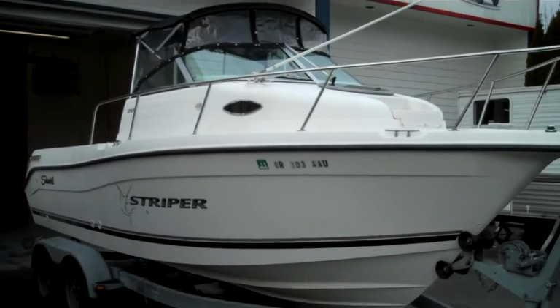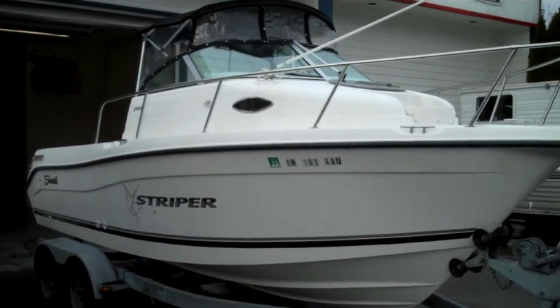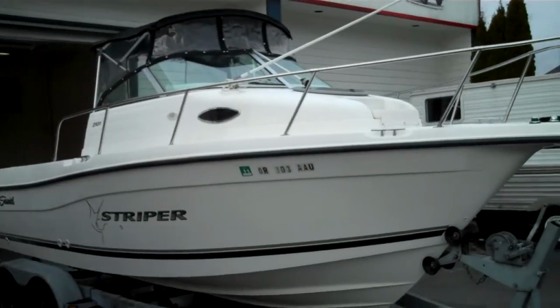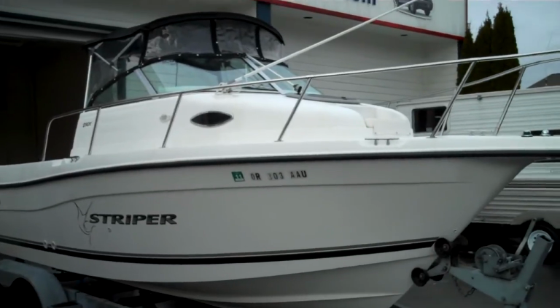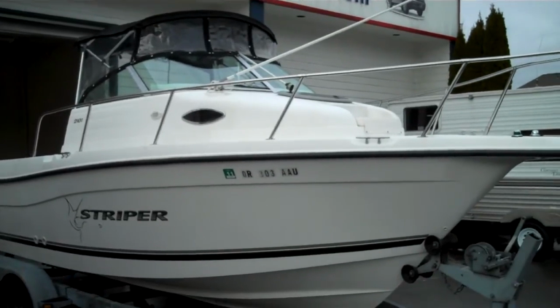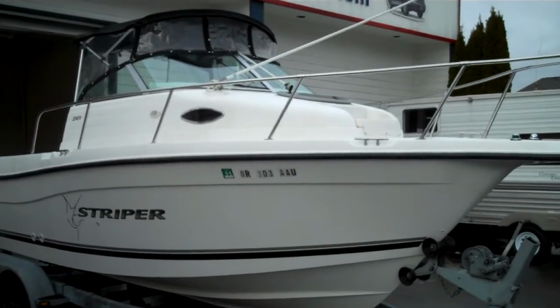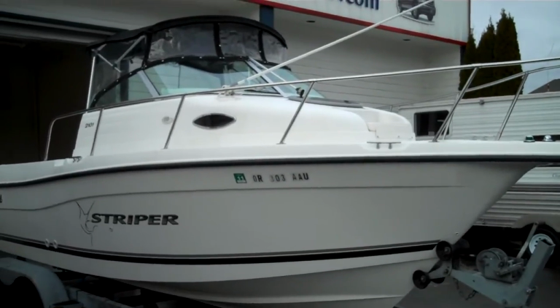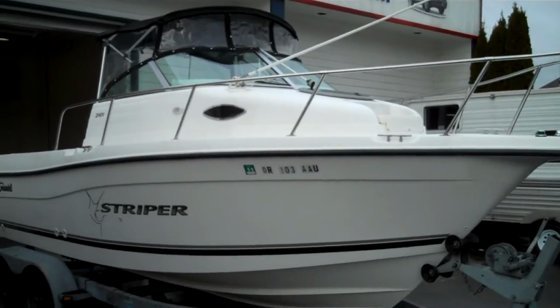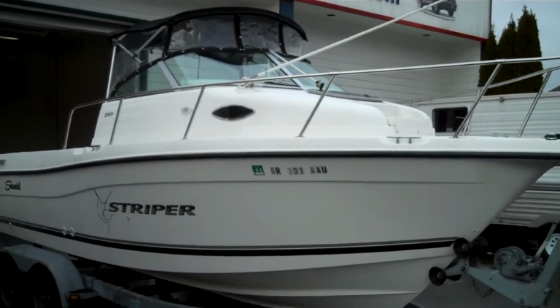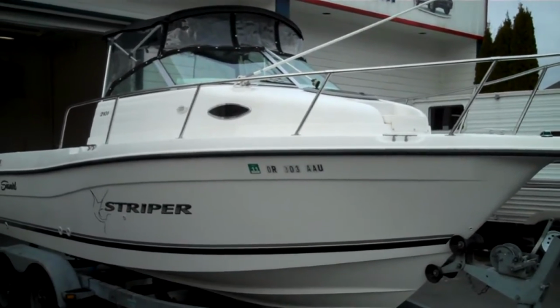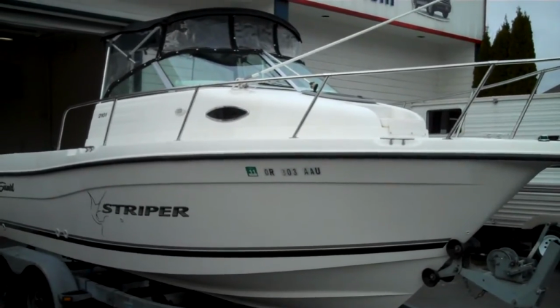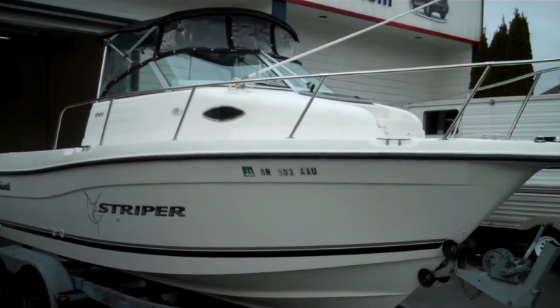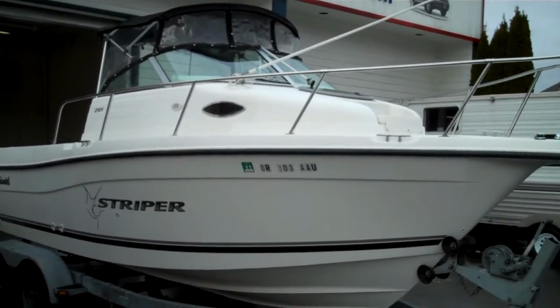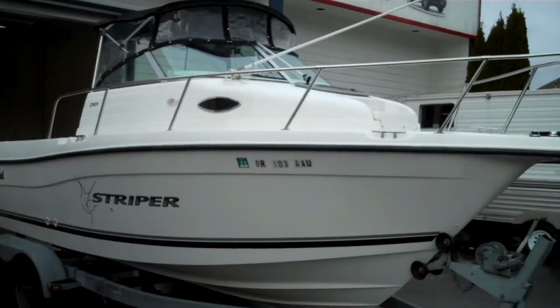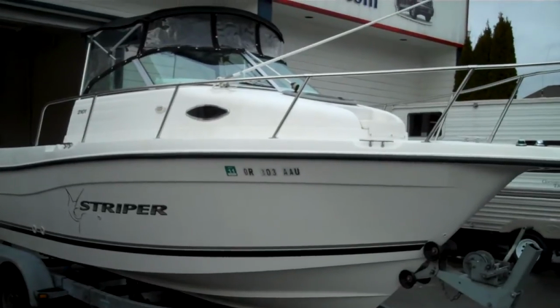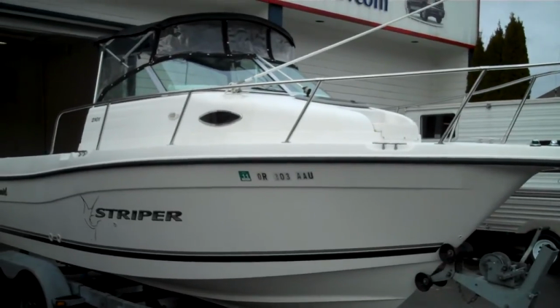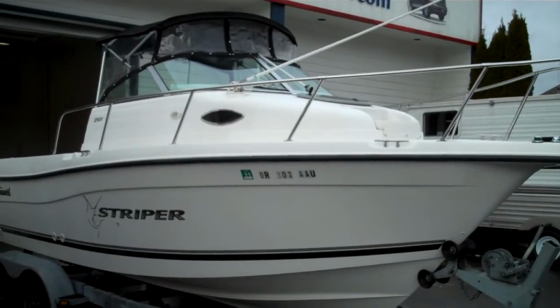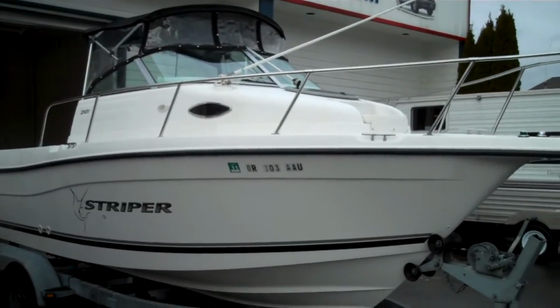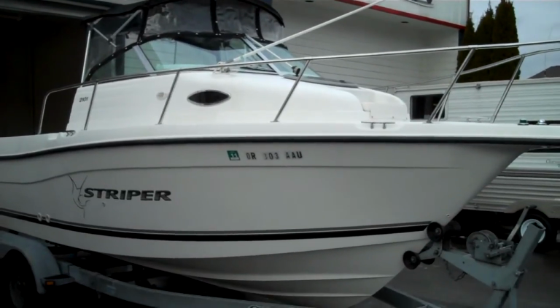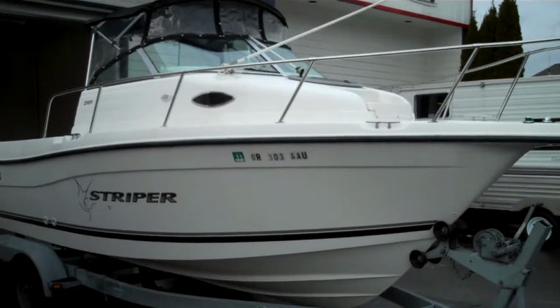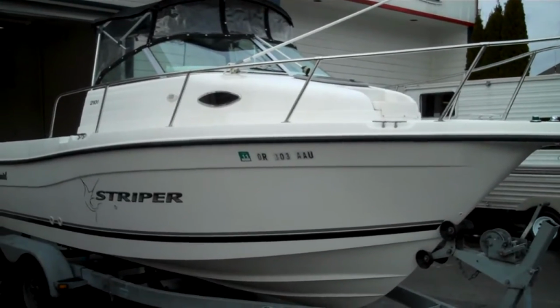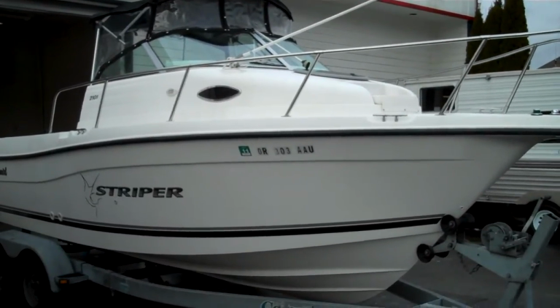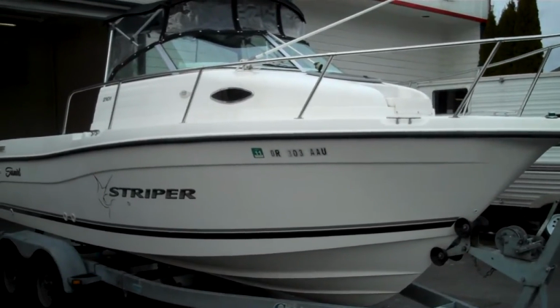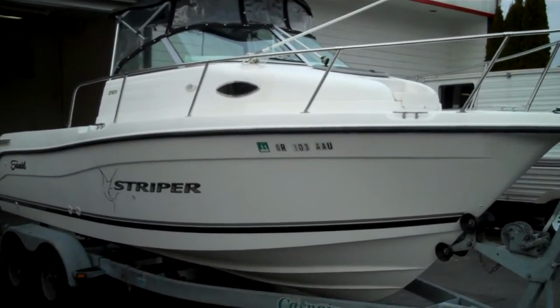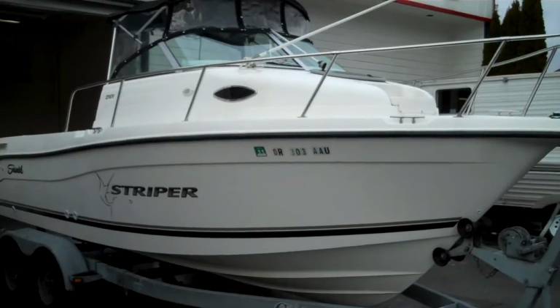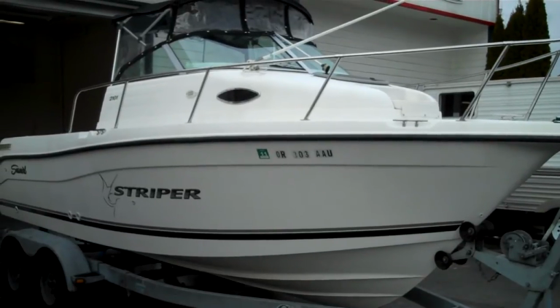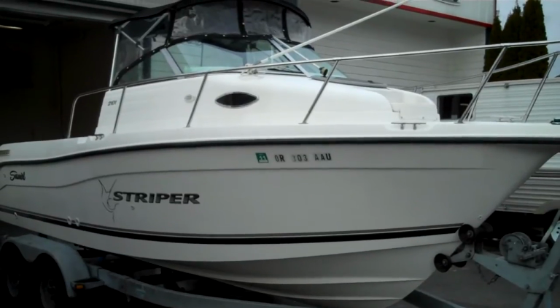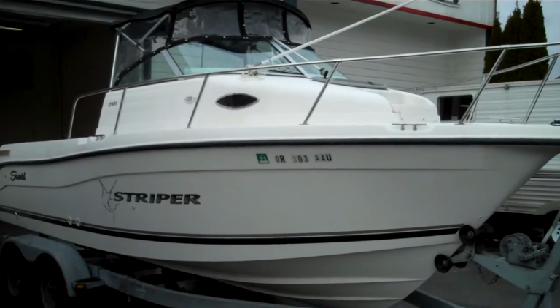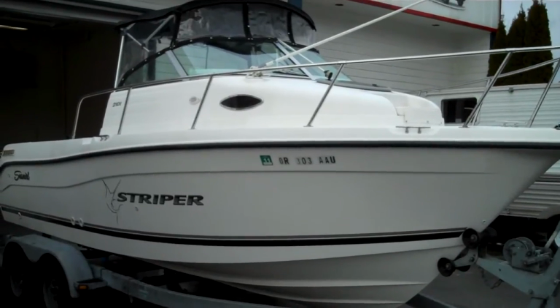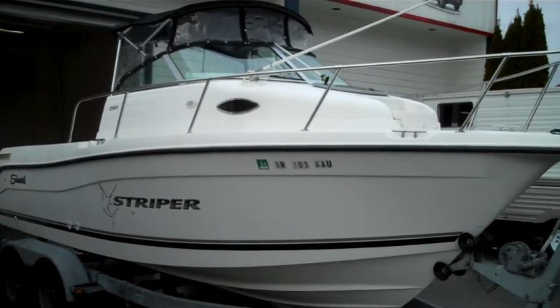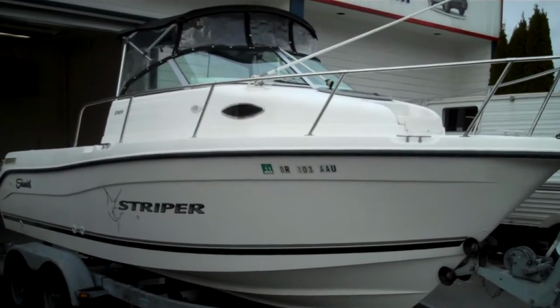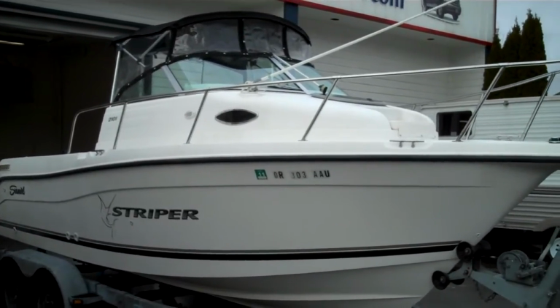This is one of the hardest boats in the world to get because they're the most popular higher-end sports fisher. In my opinion, they've got the best hull underneath them that money can buy. It's an O2C Swirl Striper 2101.